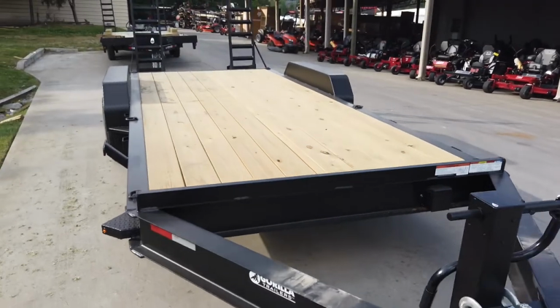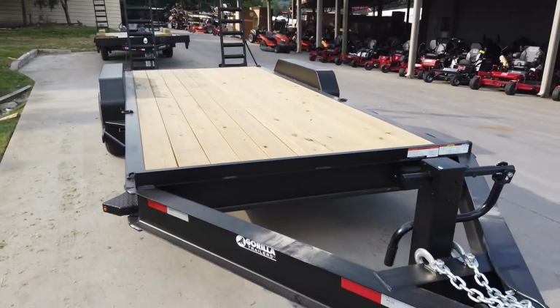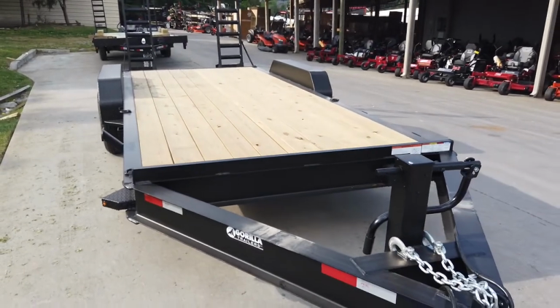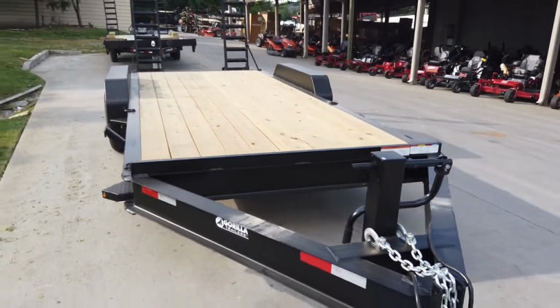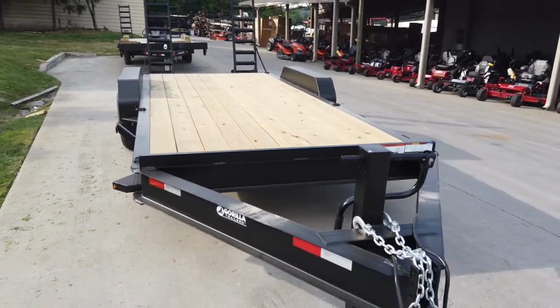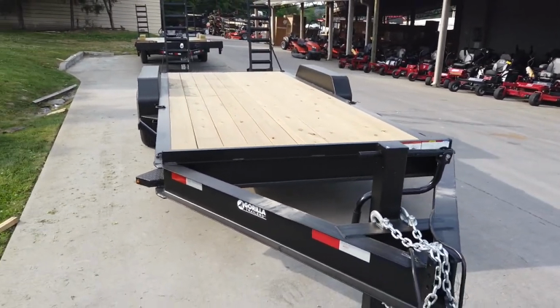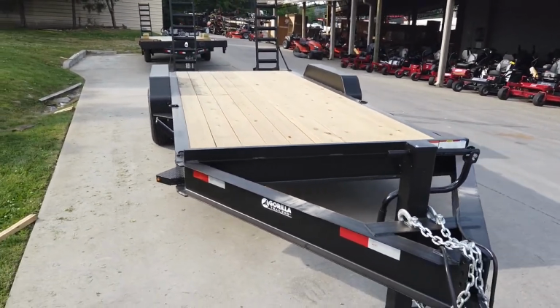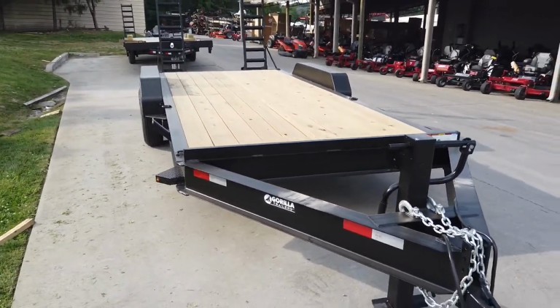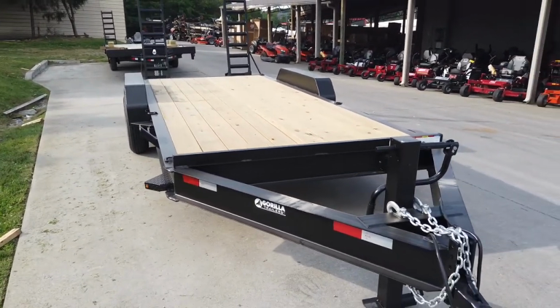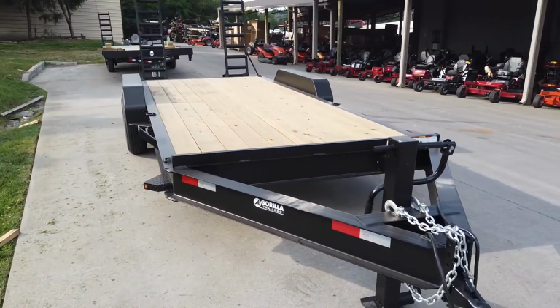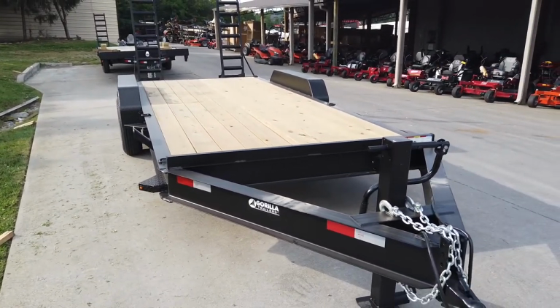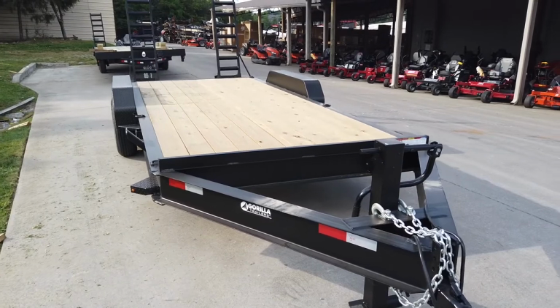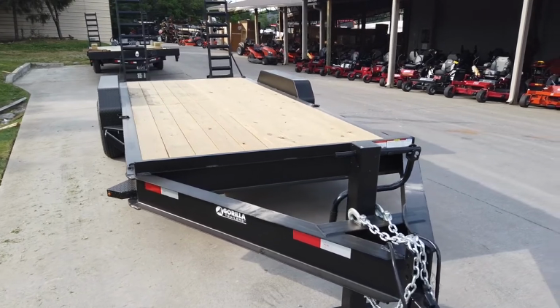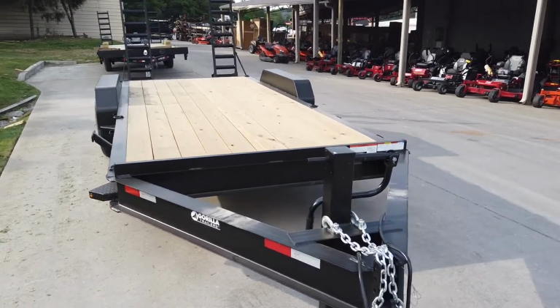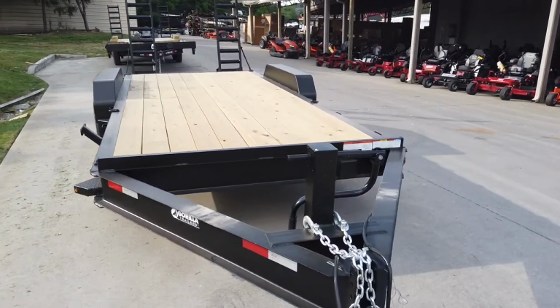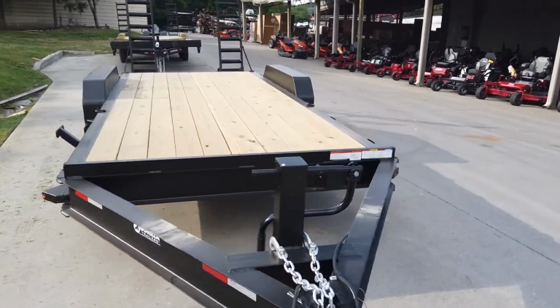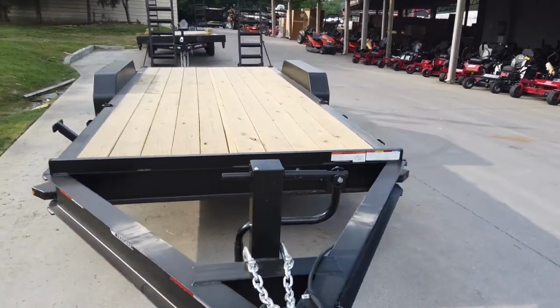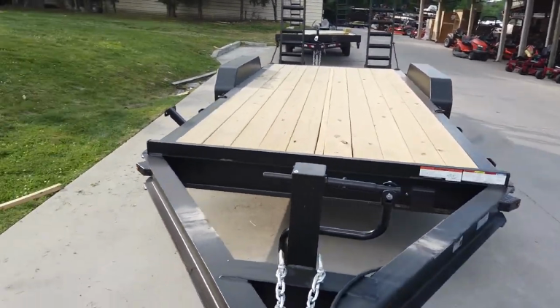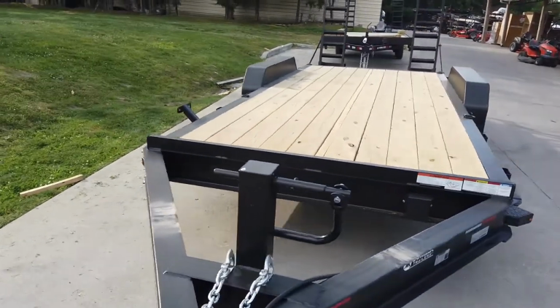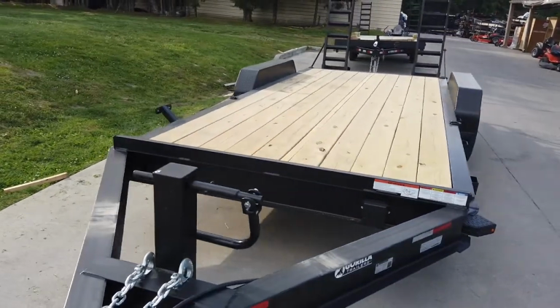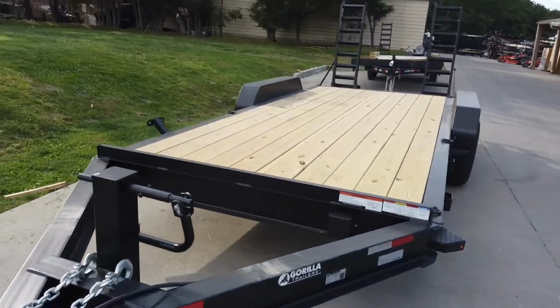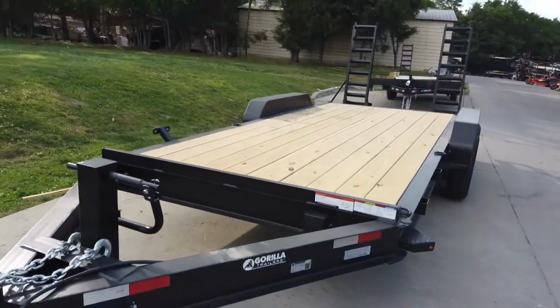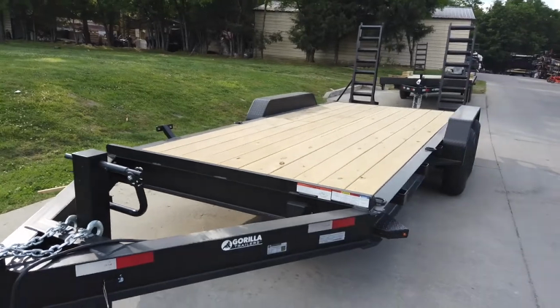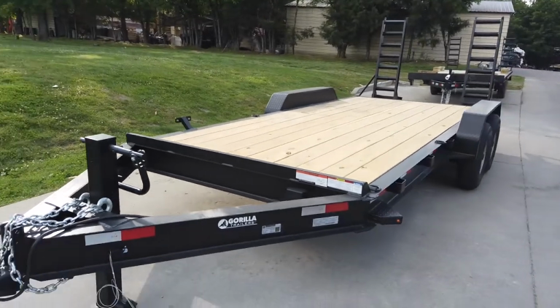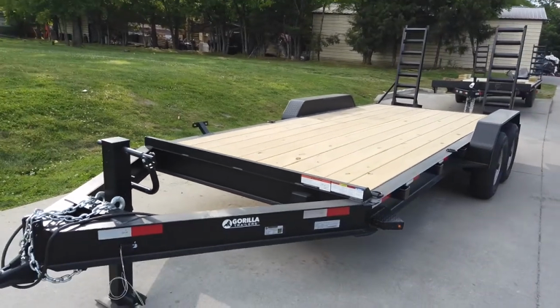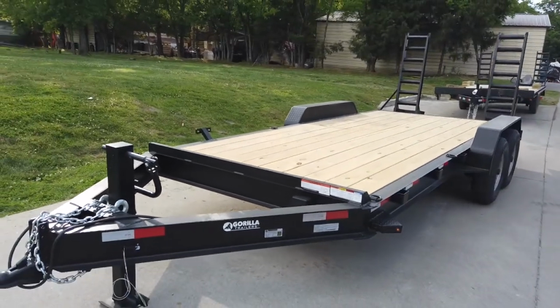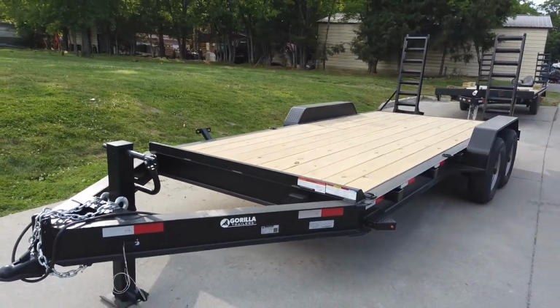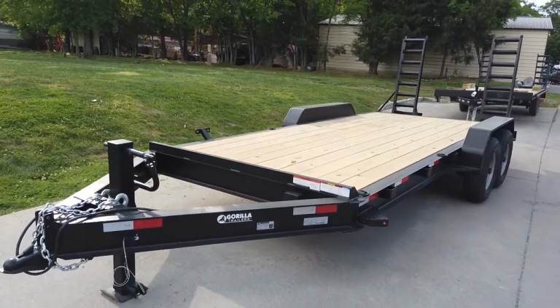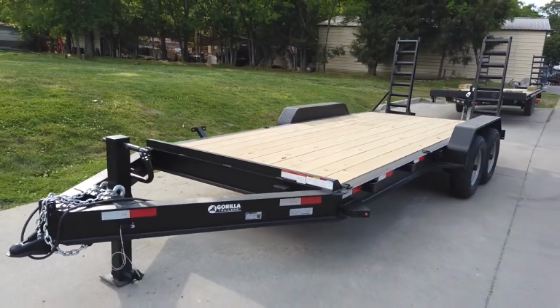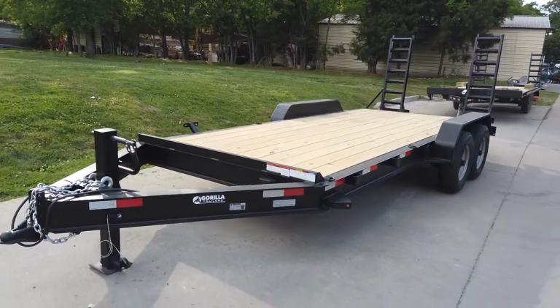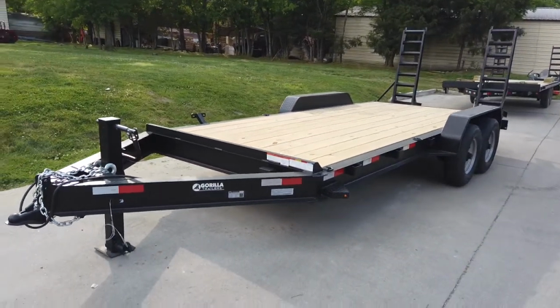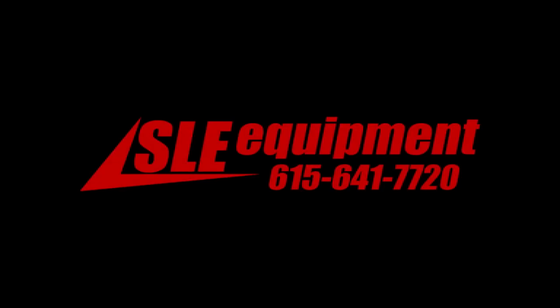Once again, this is our 7x18 equipment hauler with I-beam and two 7,000-pound axles. If you're interested in this trailer, give us a call at 615-641-7720.